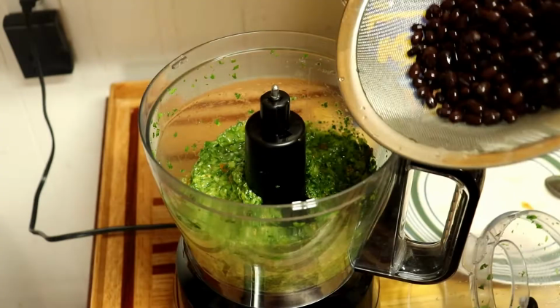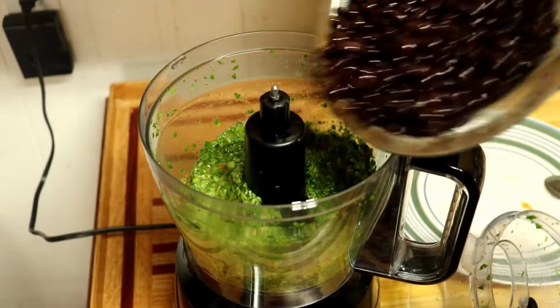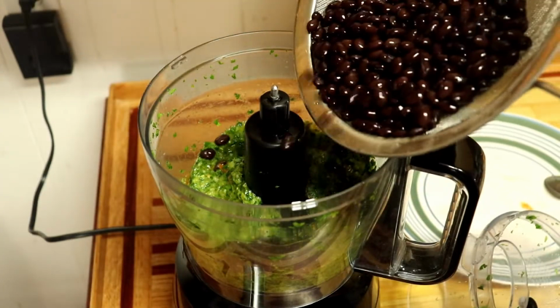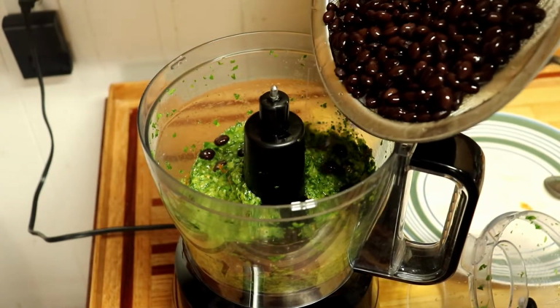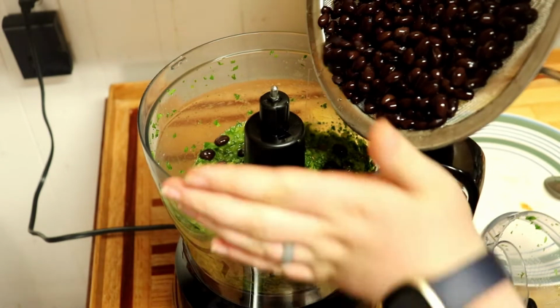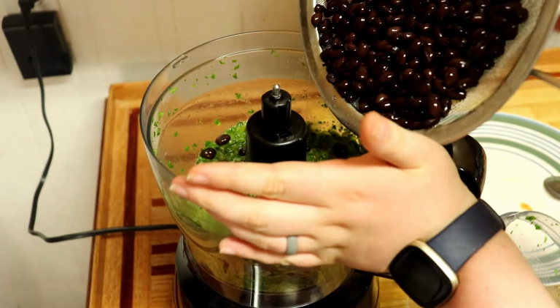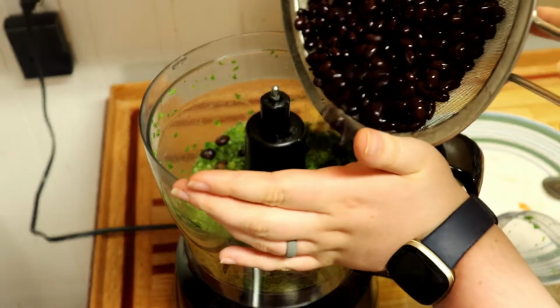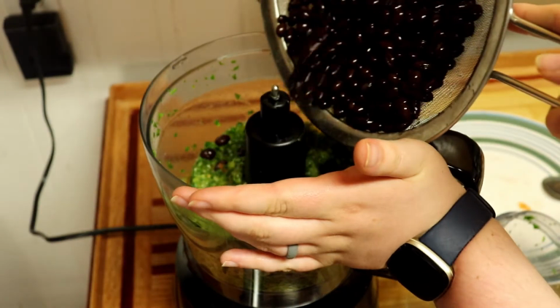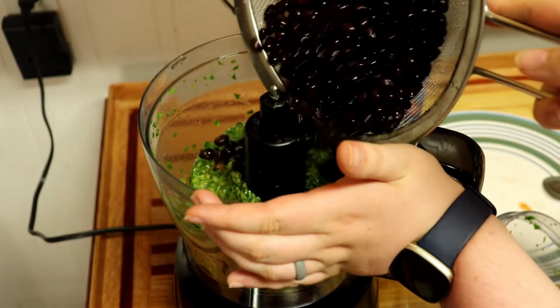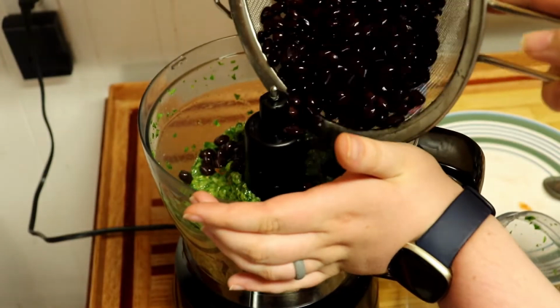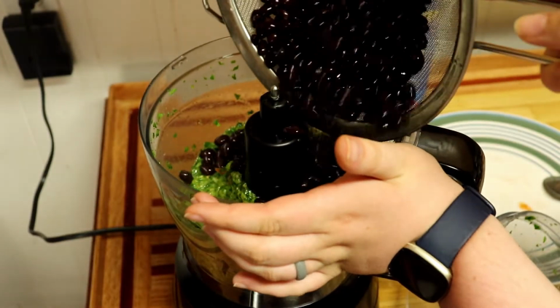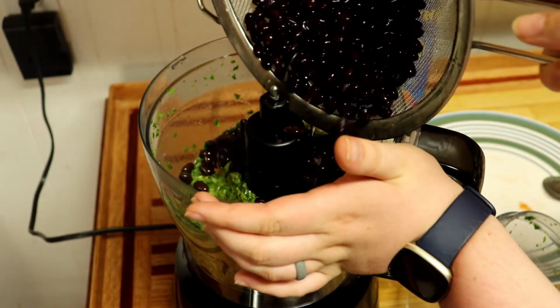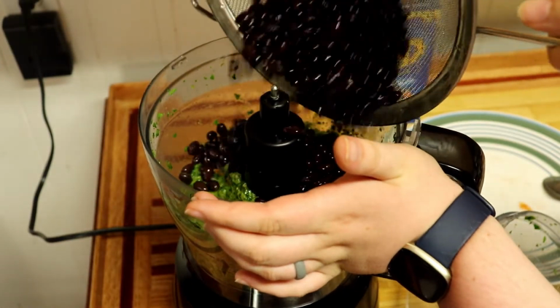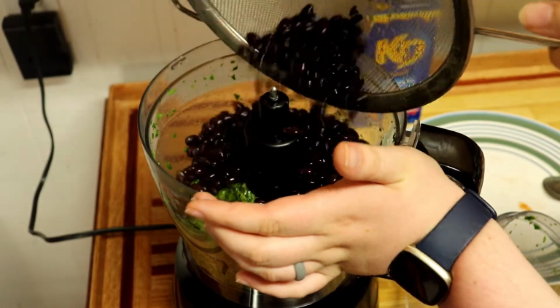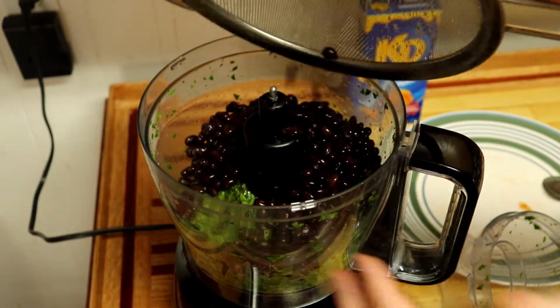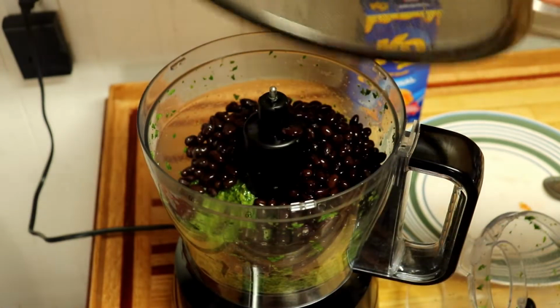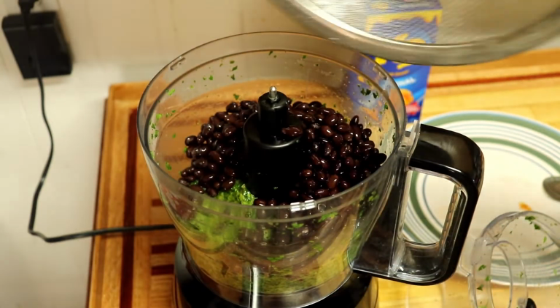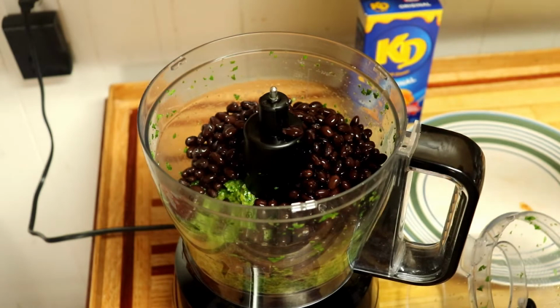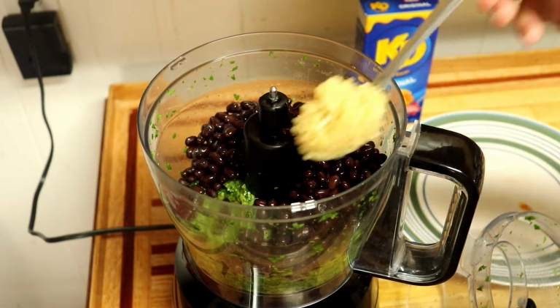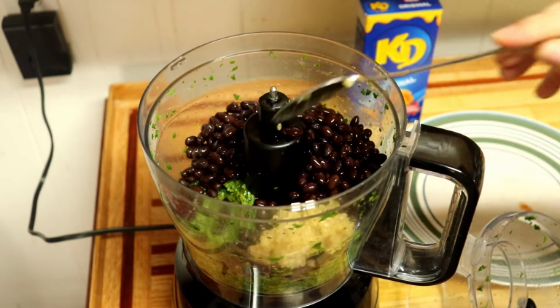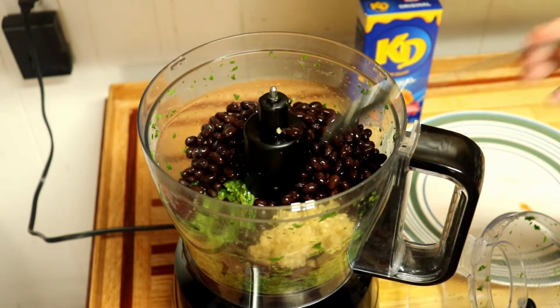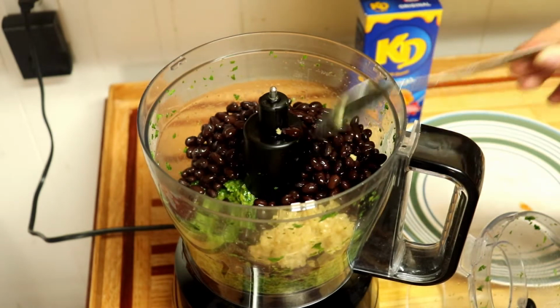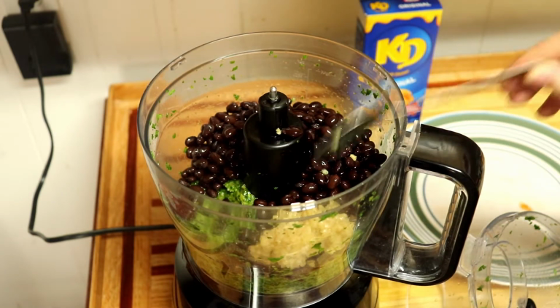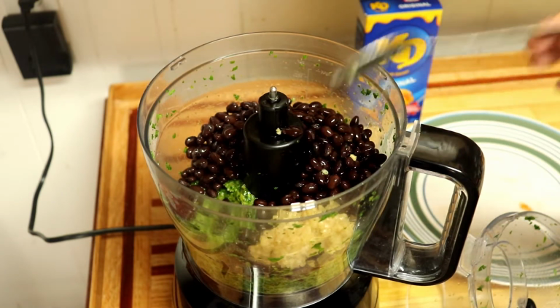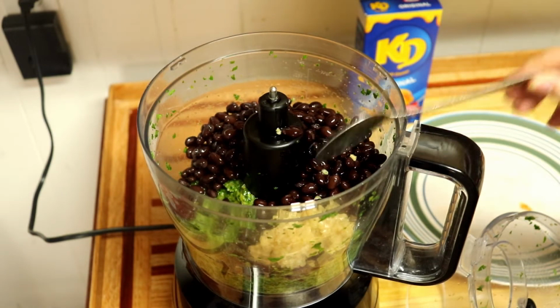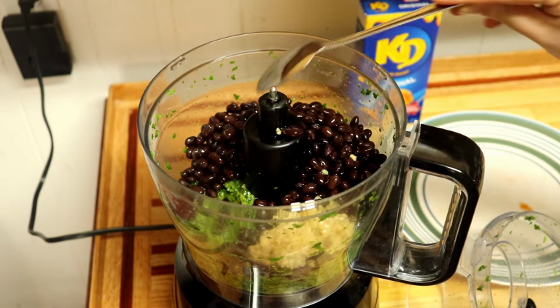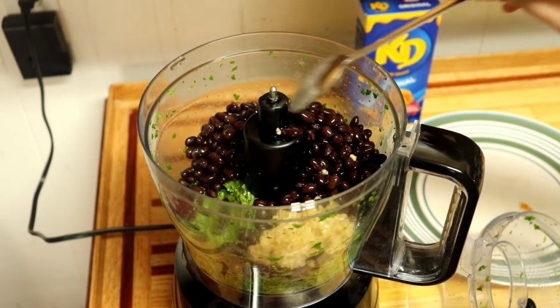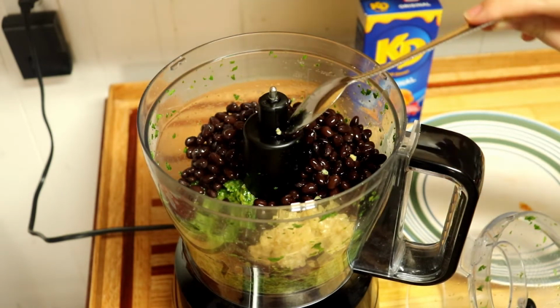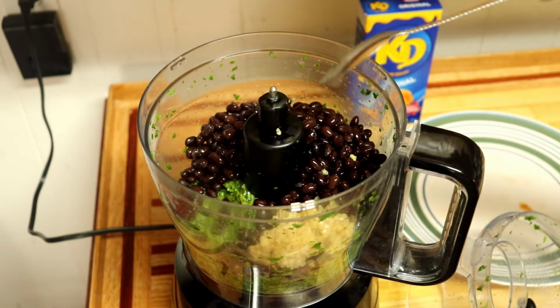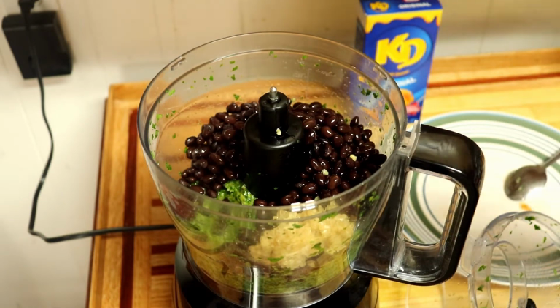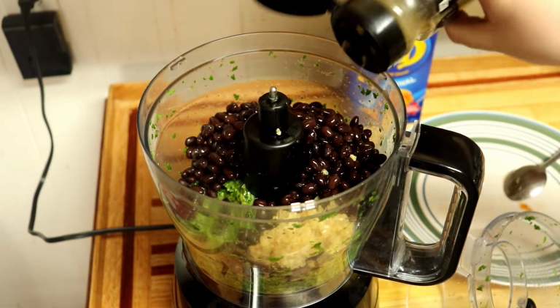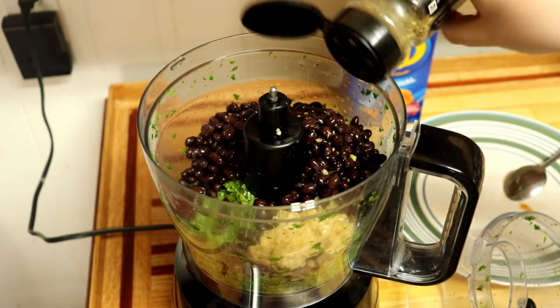Once they were well blended, we added a can of black beans, garlic, Montreal steak spice, basil, paprika, barbecue sauce, and breadcrumbs. Blend it until you get the consistency you'd like.